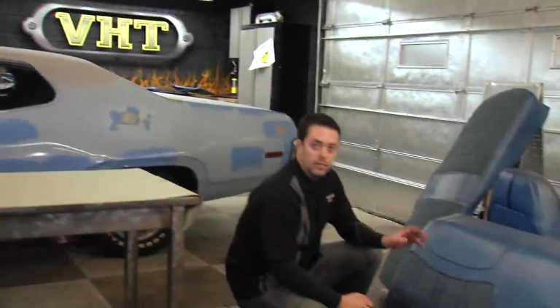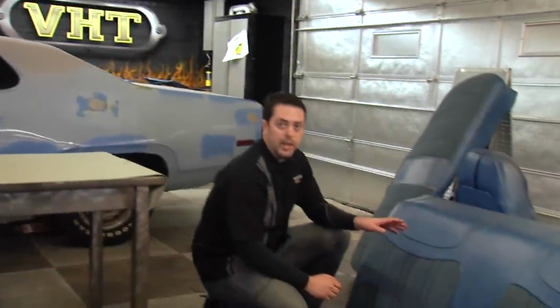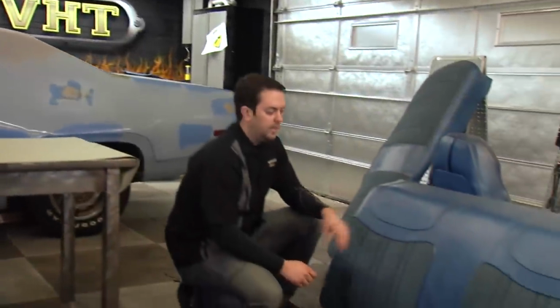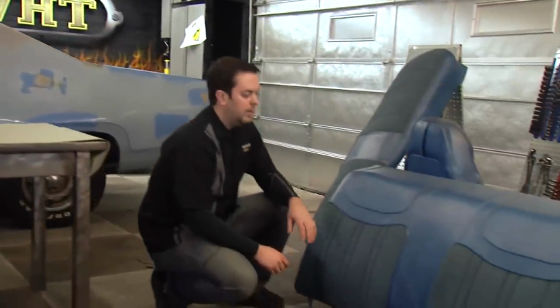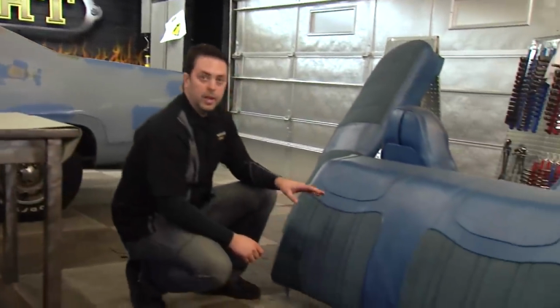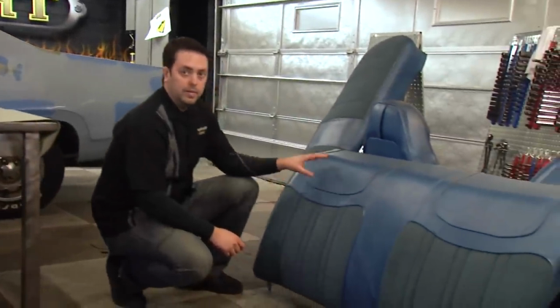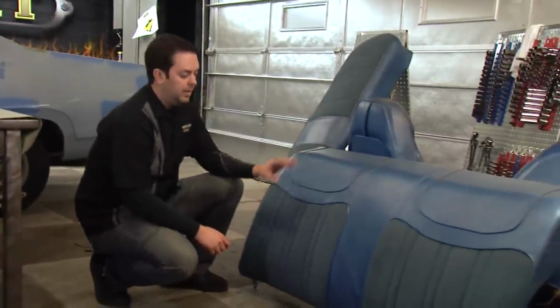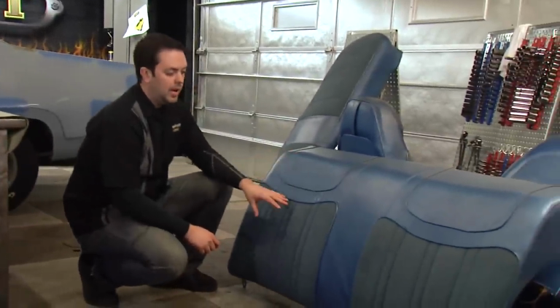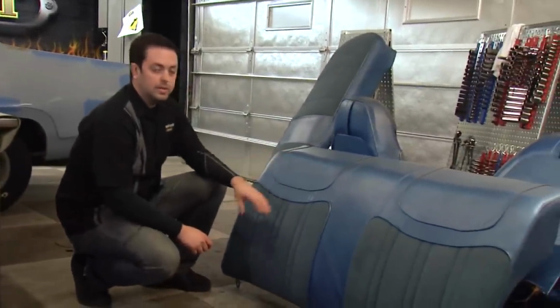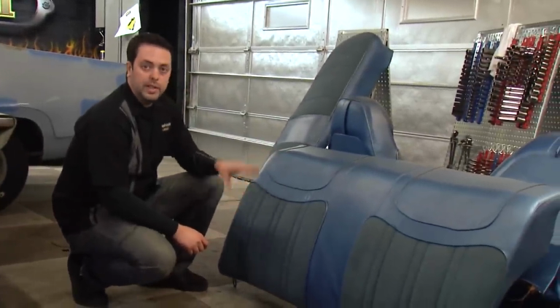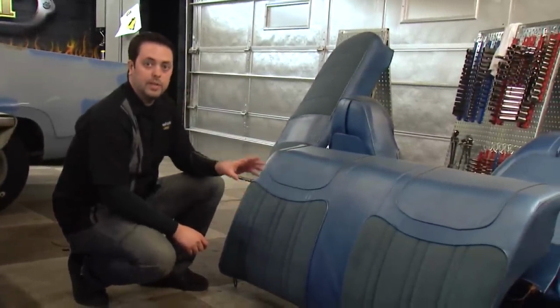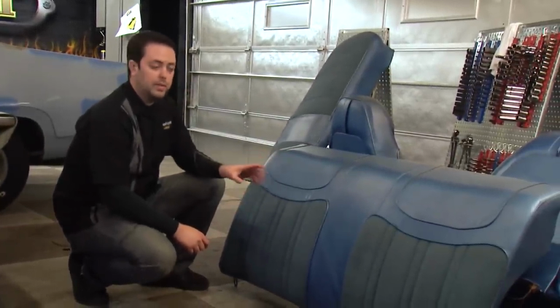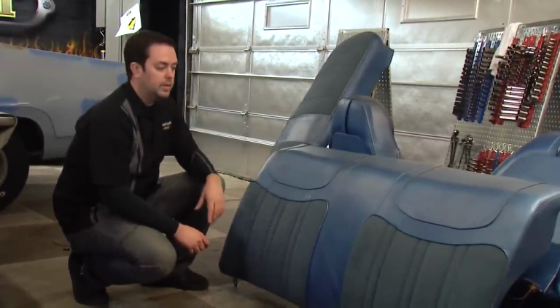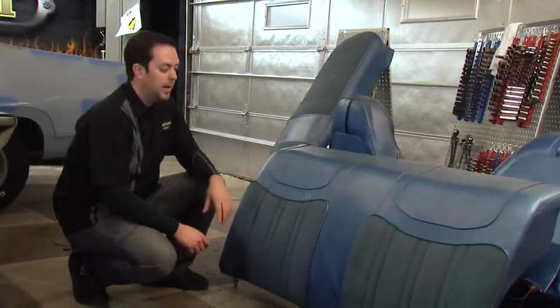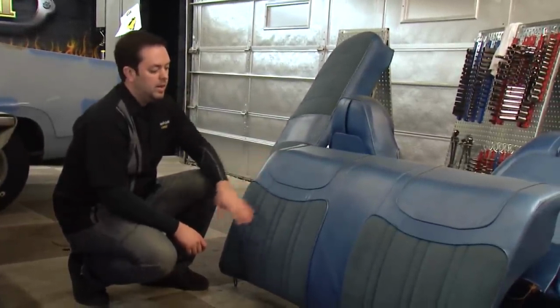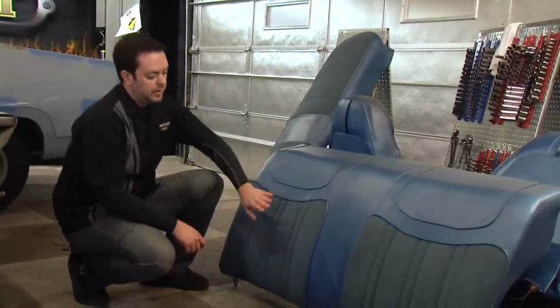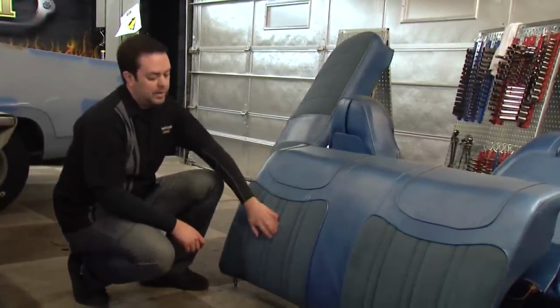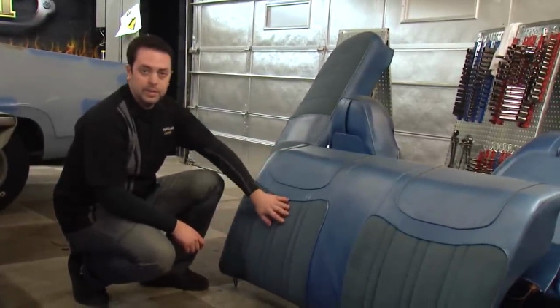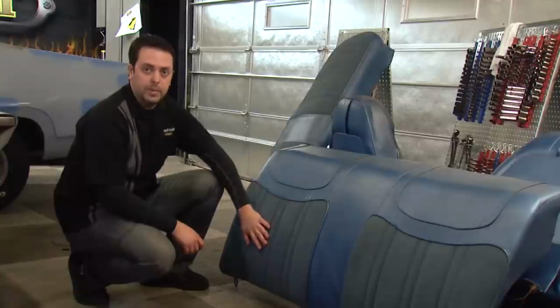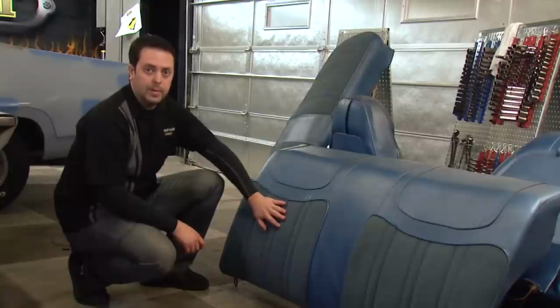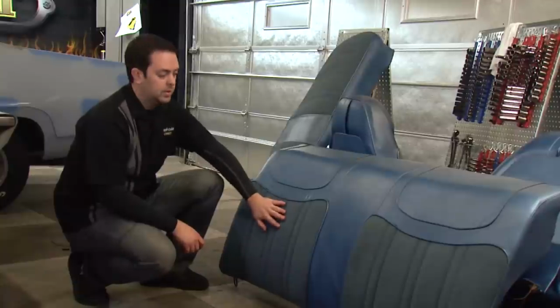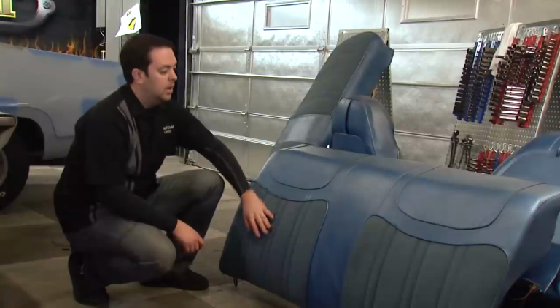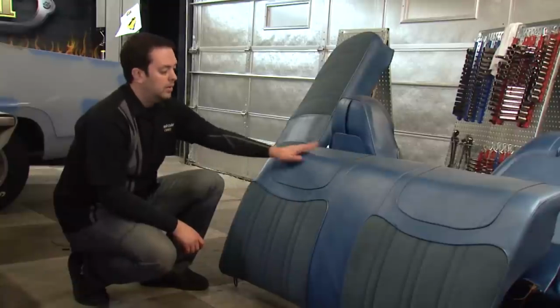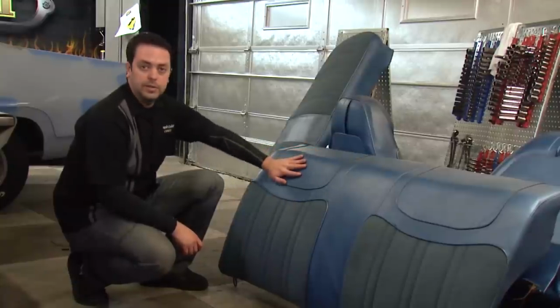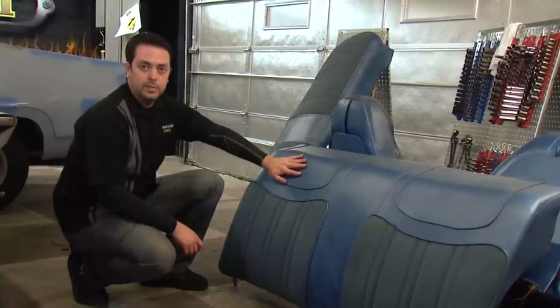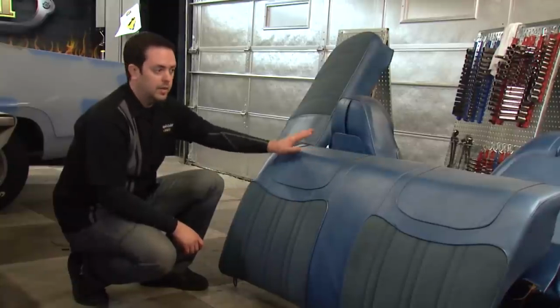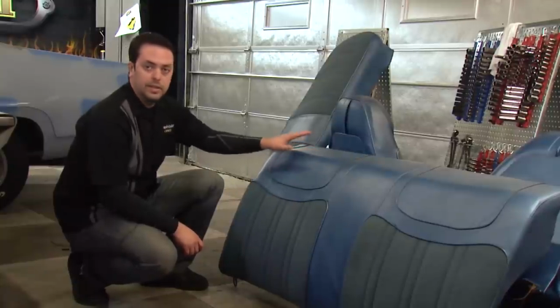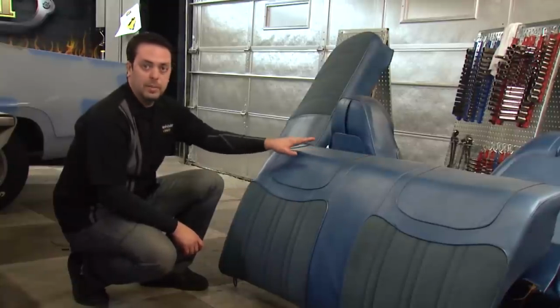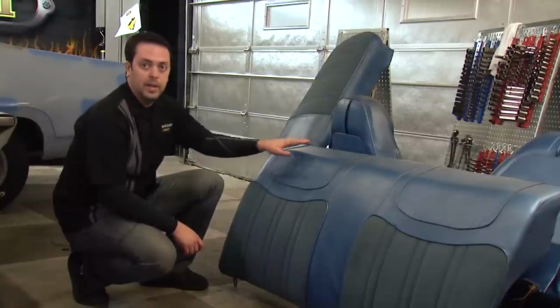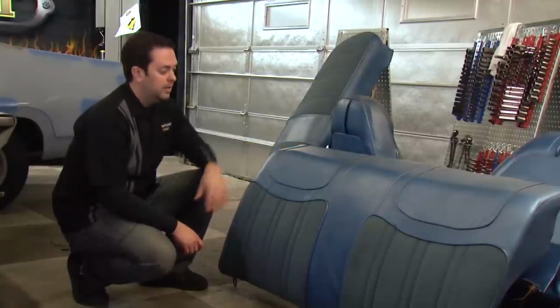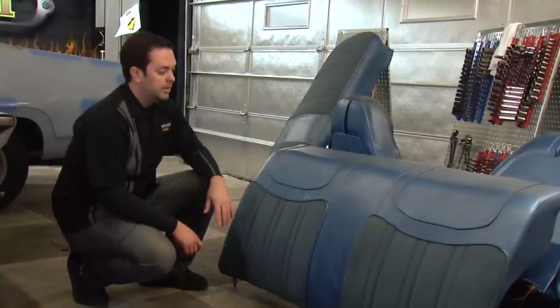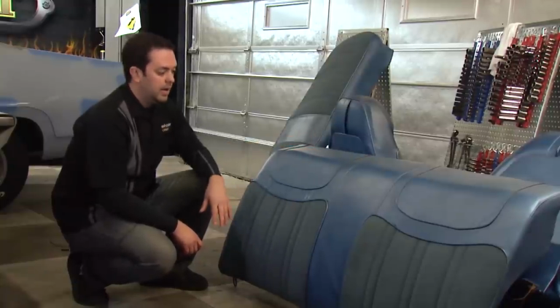For the back seat, we do have a blend of vinyl and fabric. To get this ready for a fresh coat of paint, we vacuumed and shampooed the fabric portion. On the vinyl section, we used our VHT prep spray to get this ready to go.